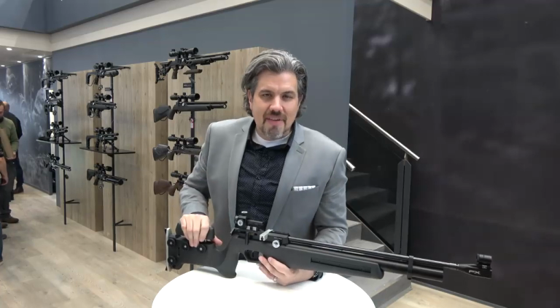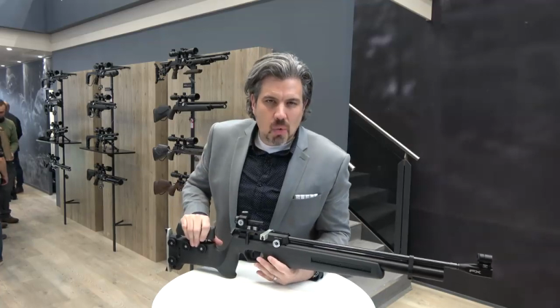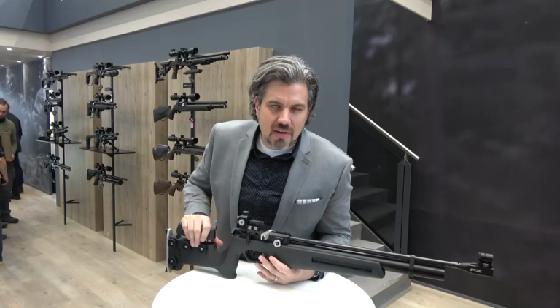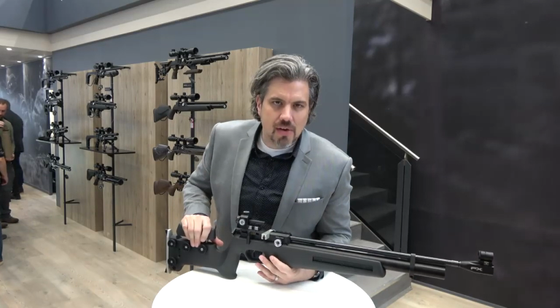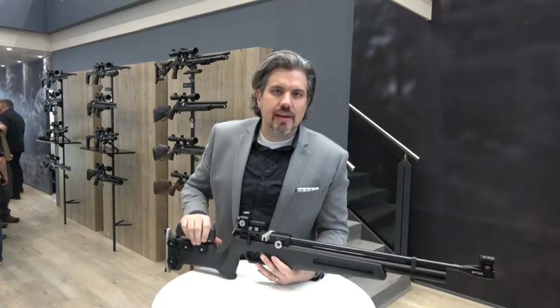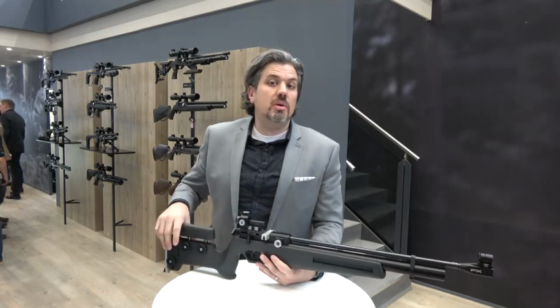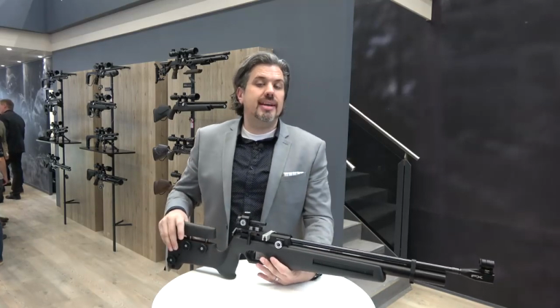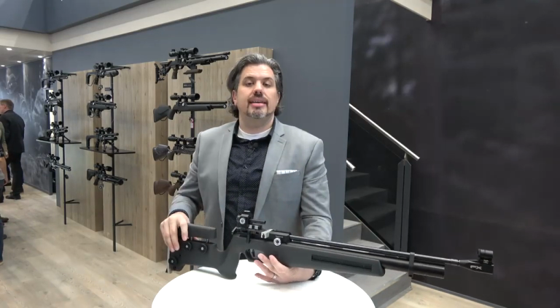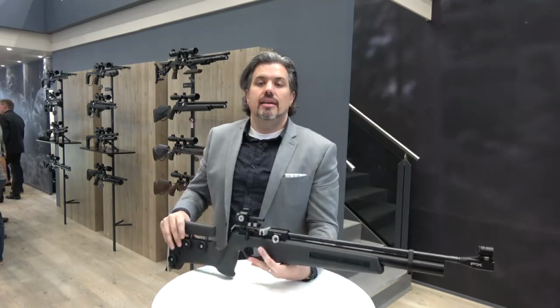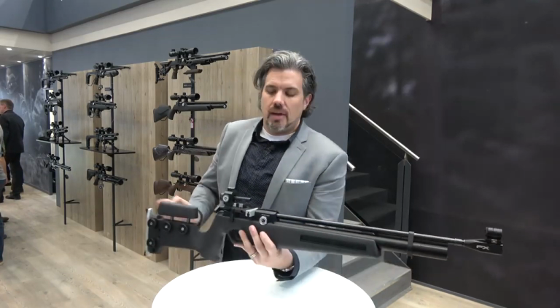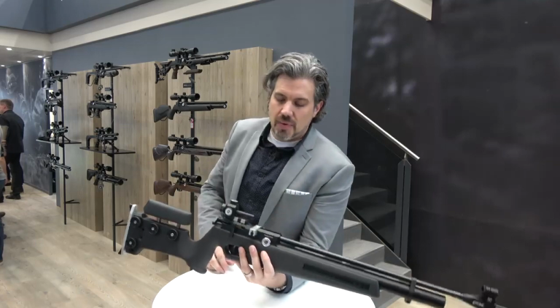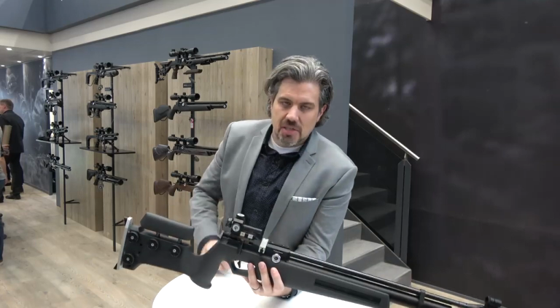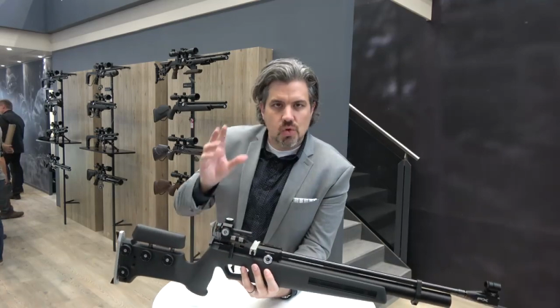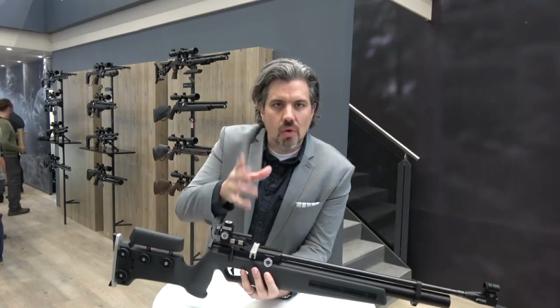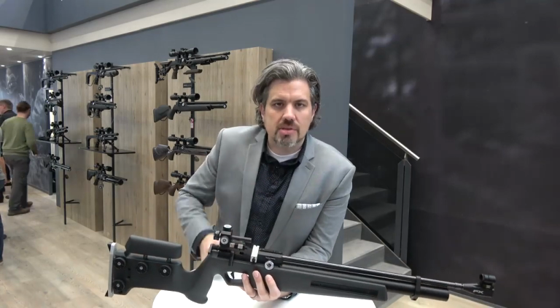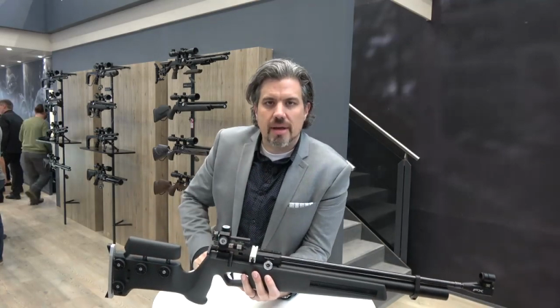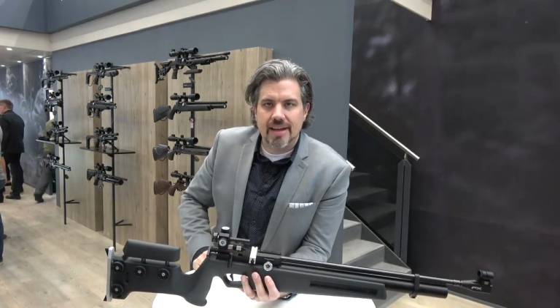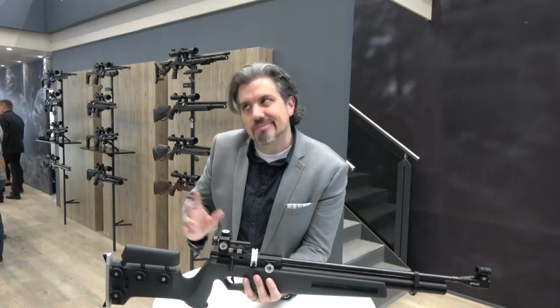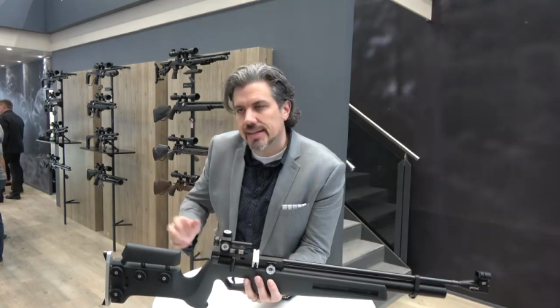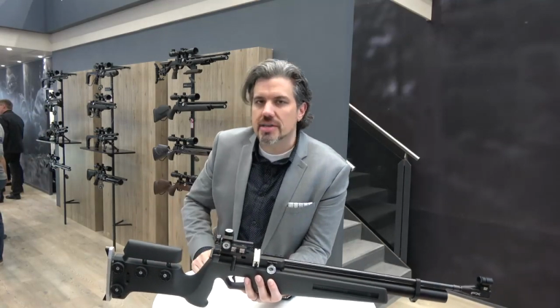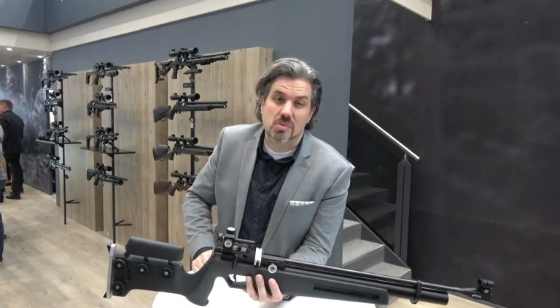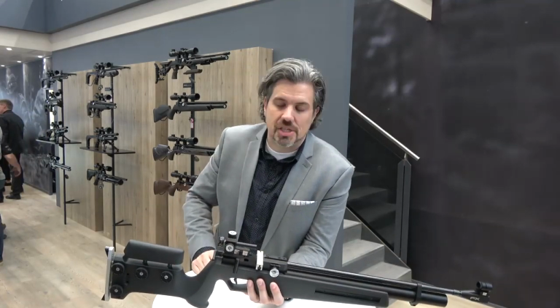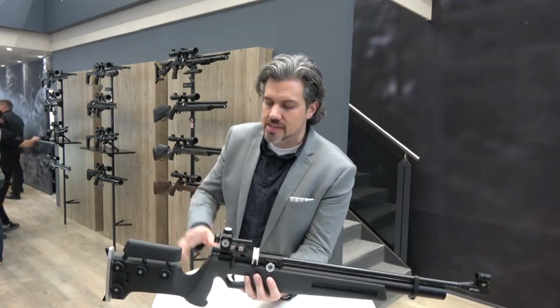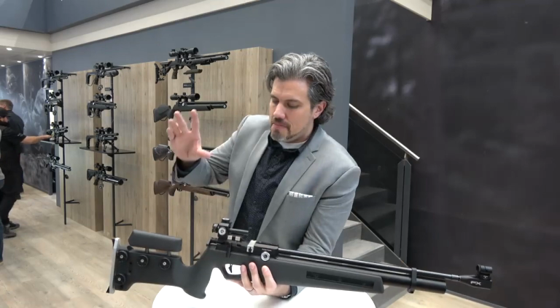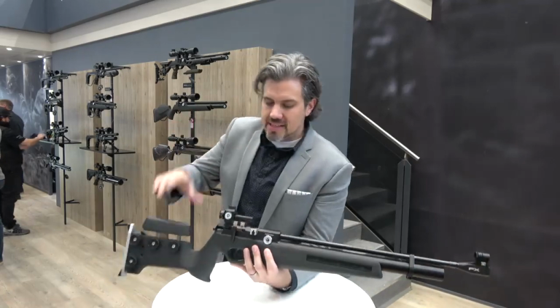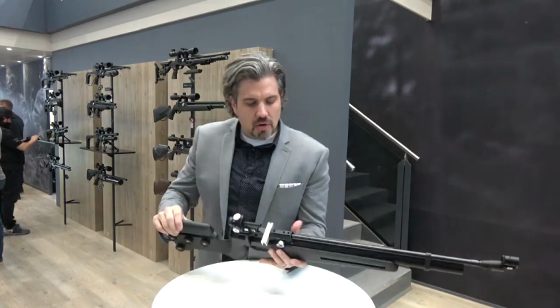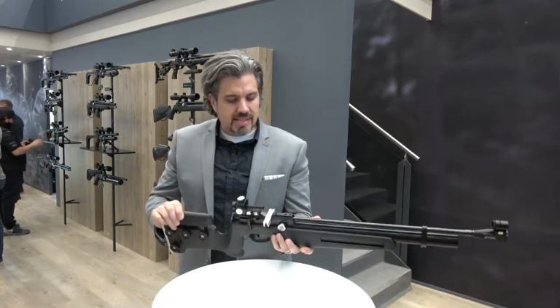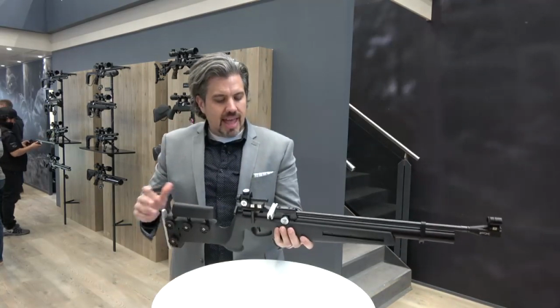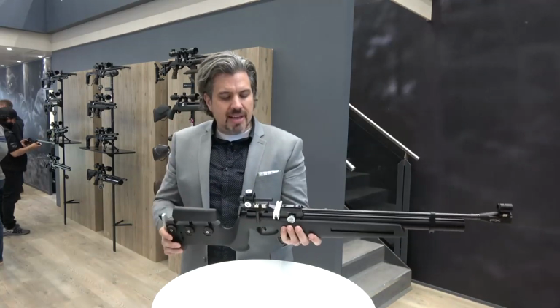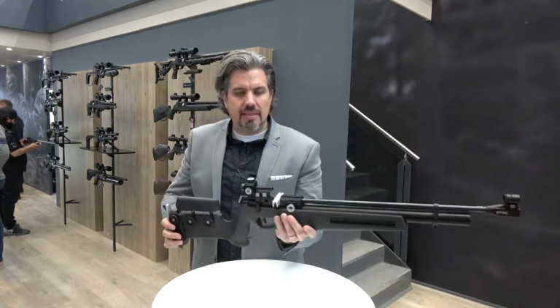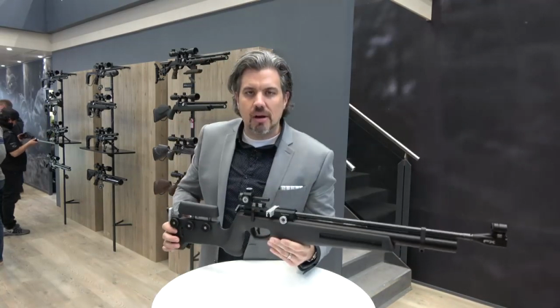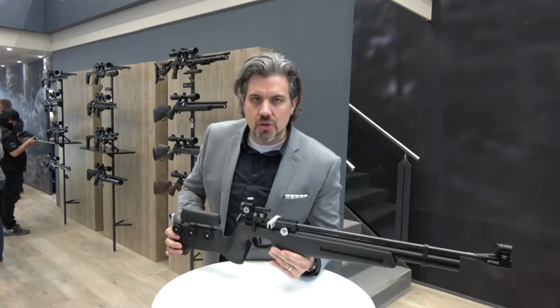FX 20th anniversary going on here at EWA 2019. With that 20th anniversary, 20 new items were created by FX — technically 22 because we're overachievers — but this is one of the new items. This is the FX Biathlon Mark II.